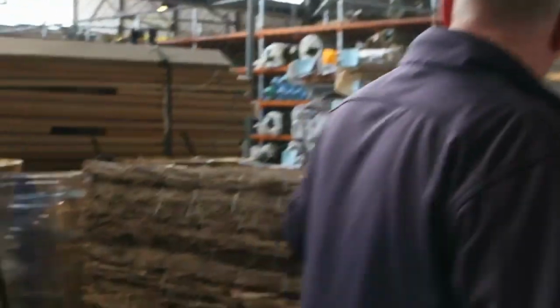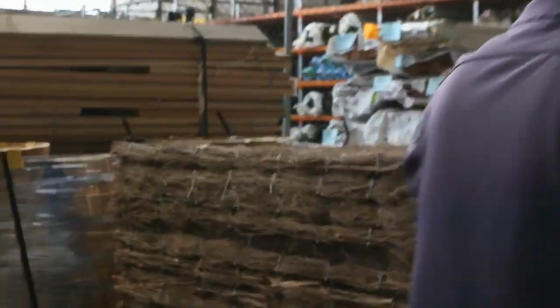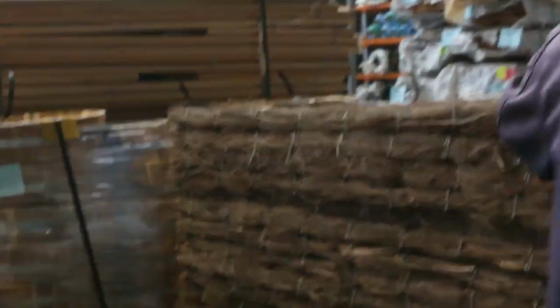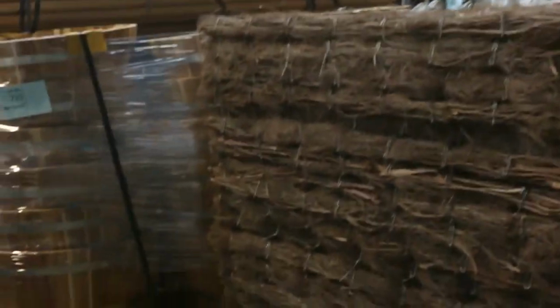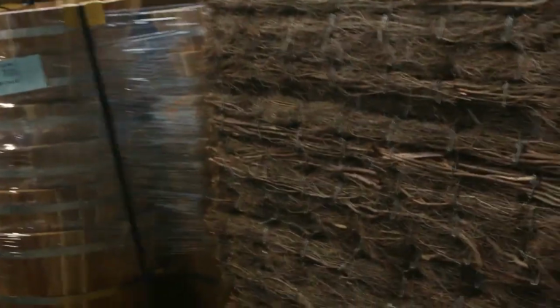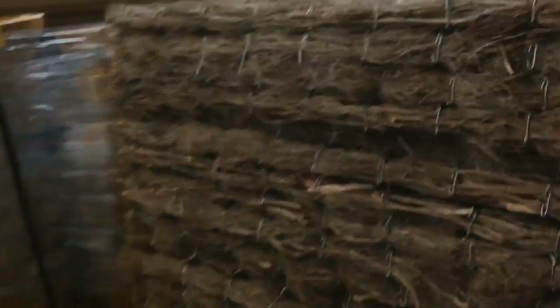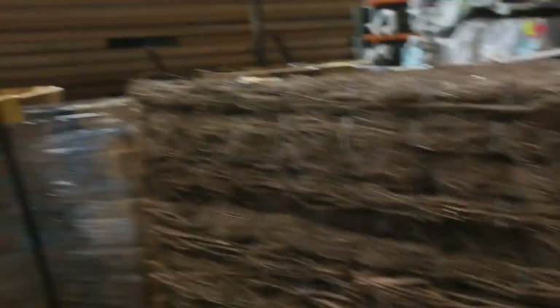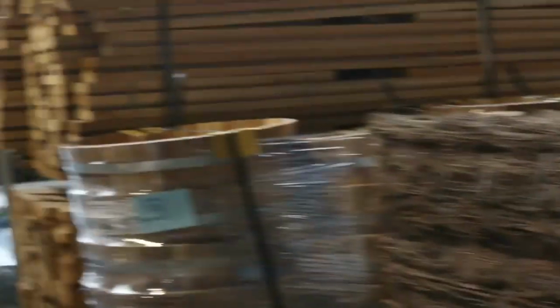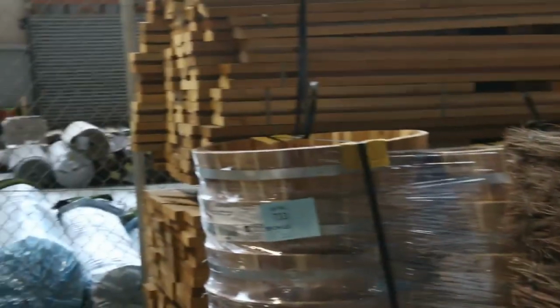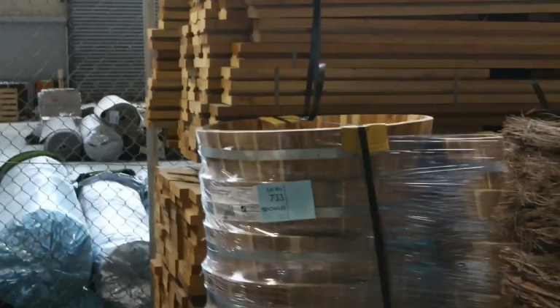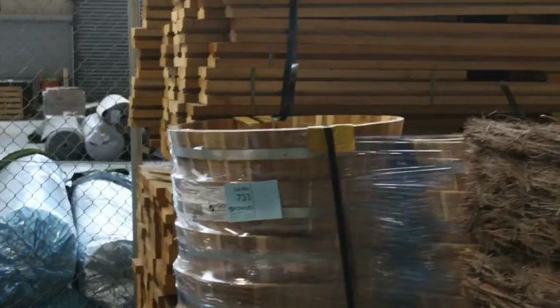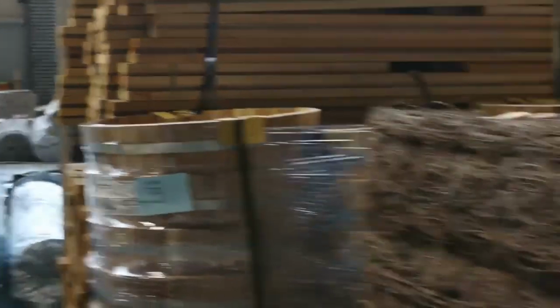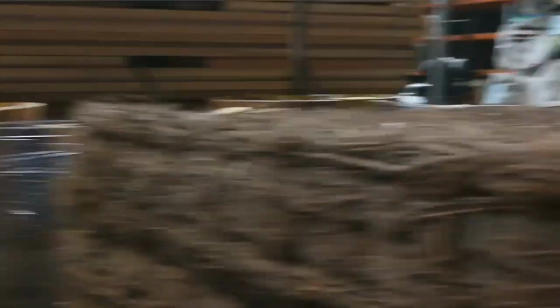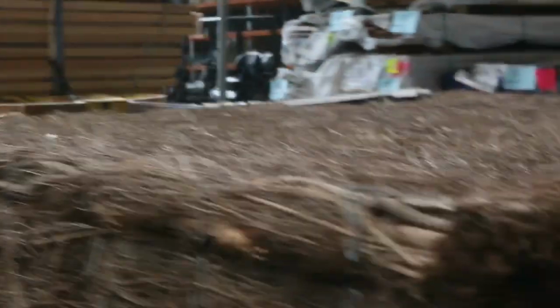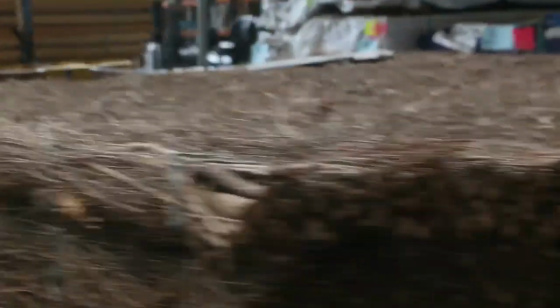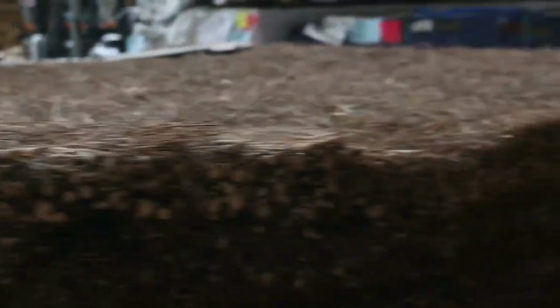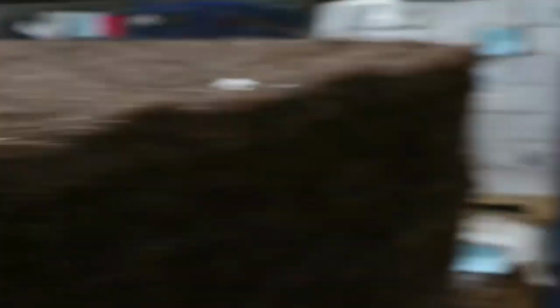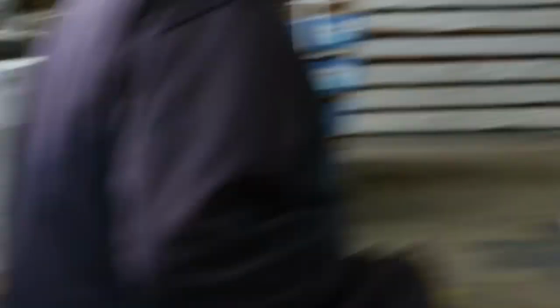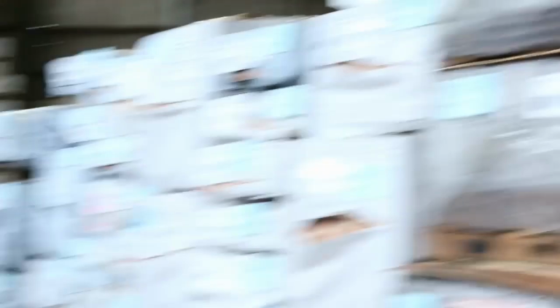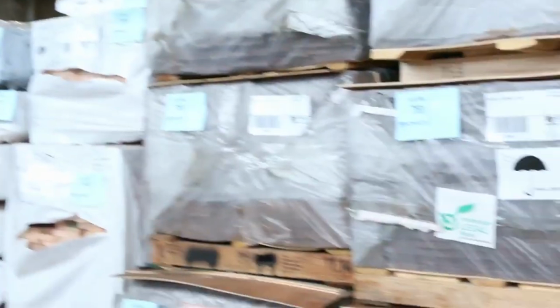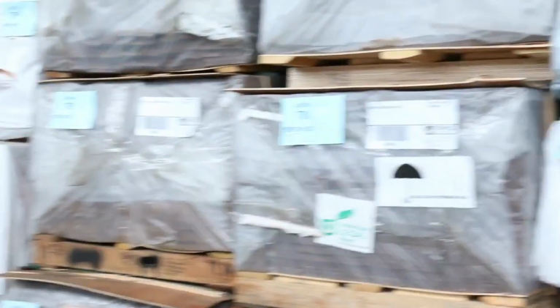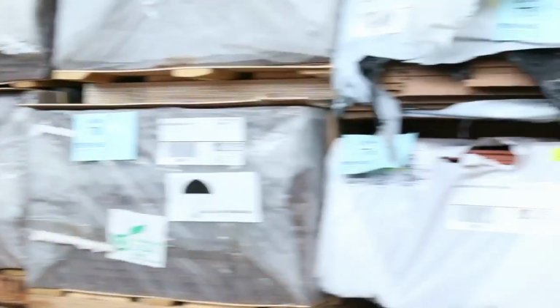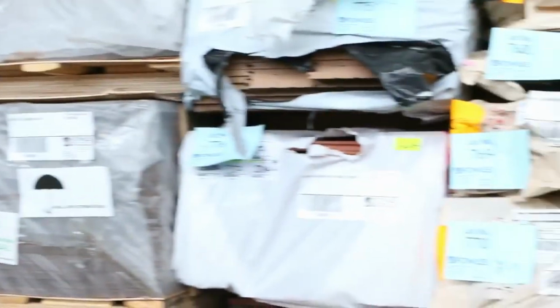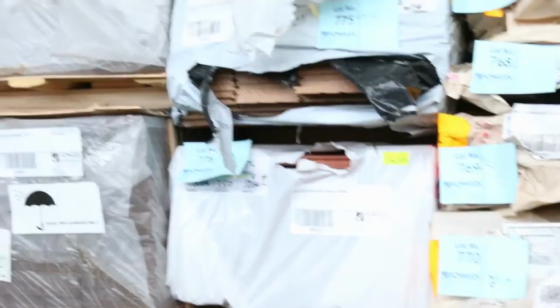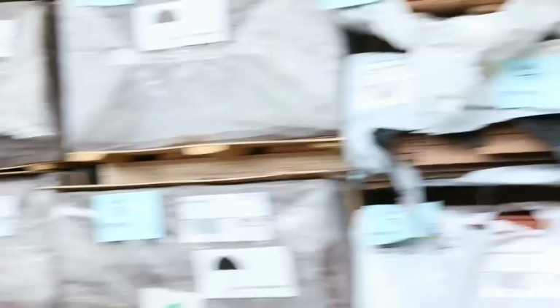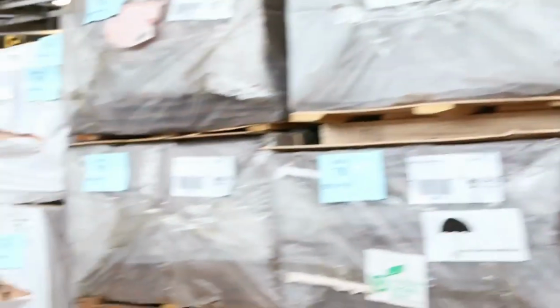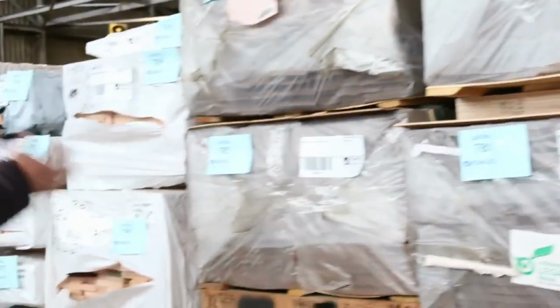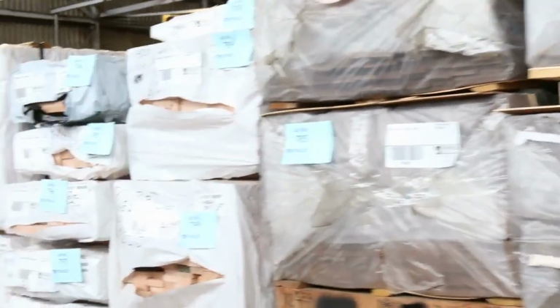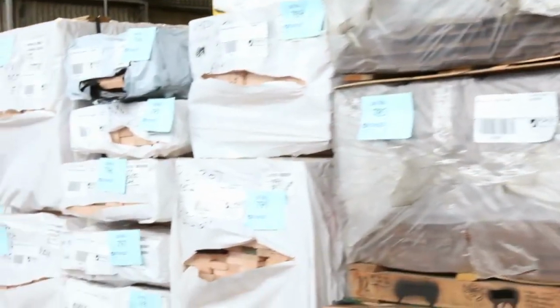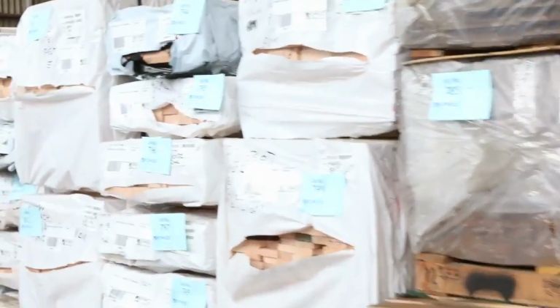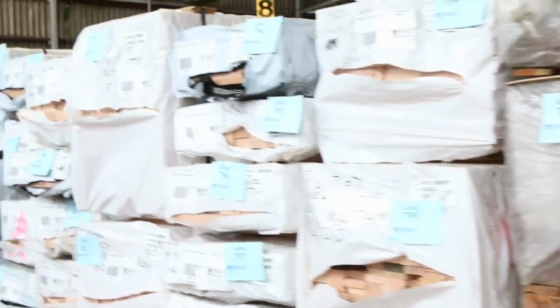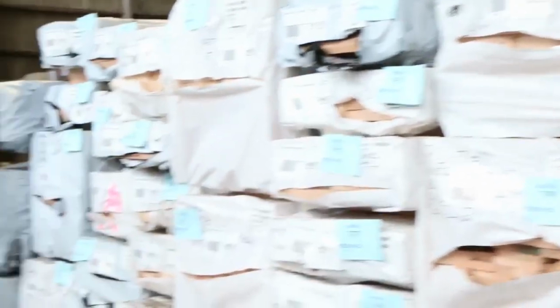Alright, some nice big thick brushwood panels there. In behind there we've got some of the planter boxes — timber planter boxes. Over here we've got heaps and heaps of decking. We've got some LVL screening there, and some garden edging here also.